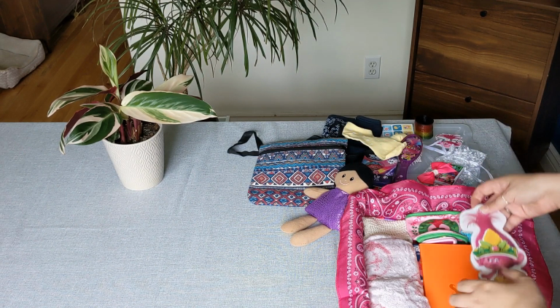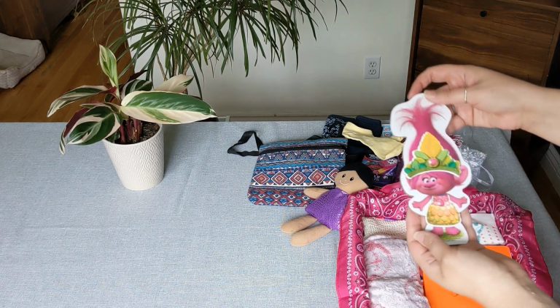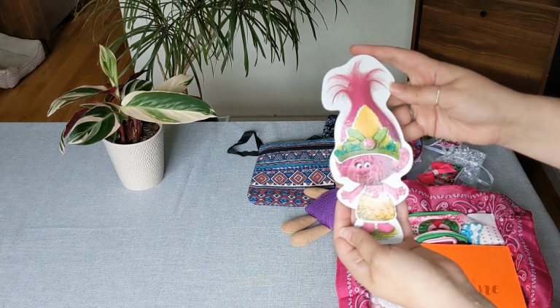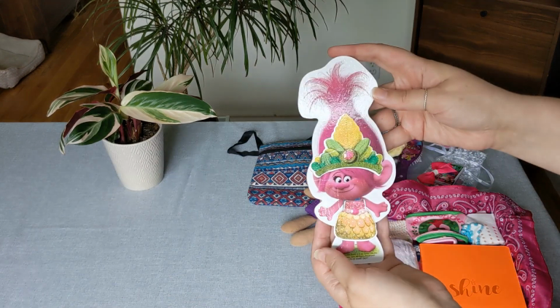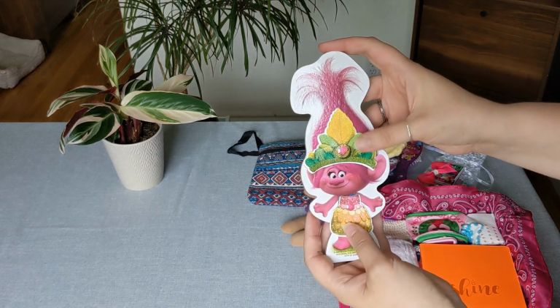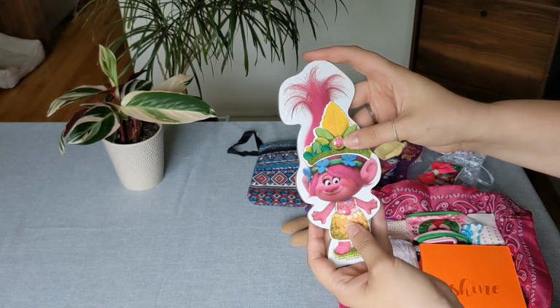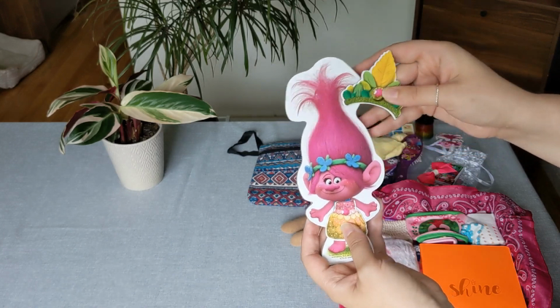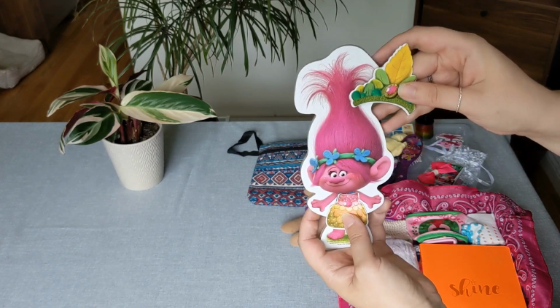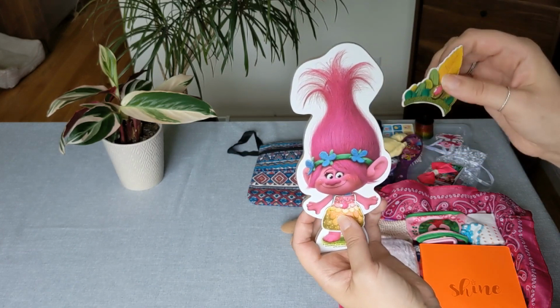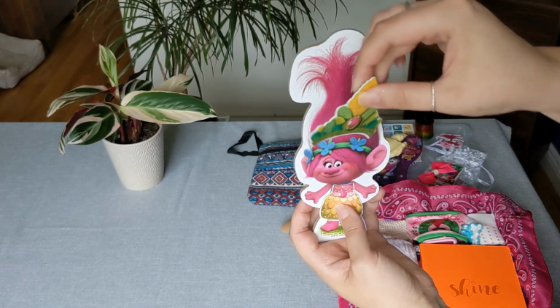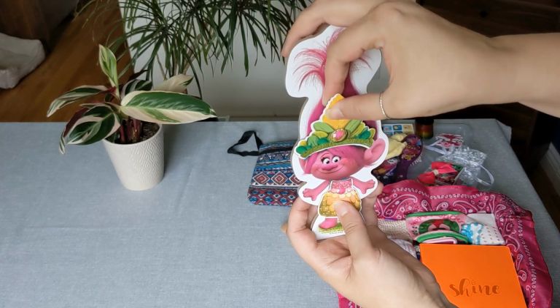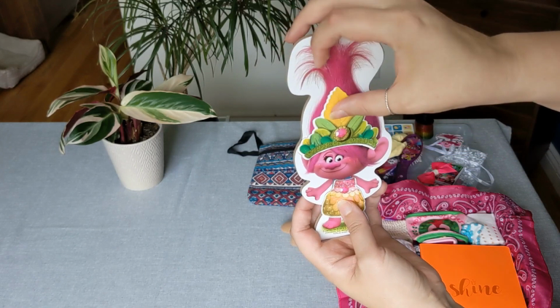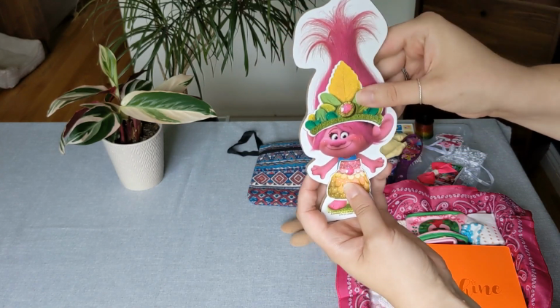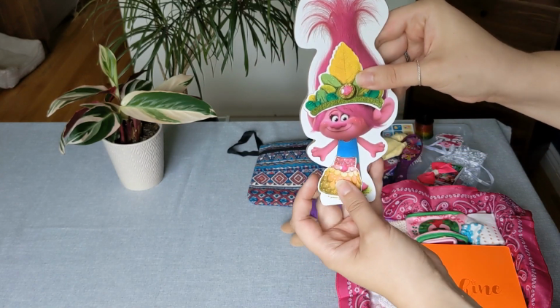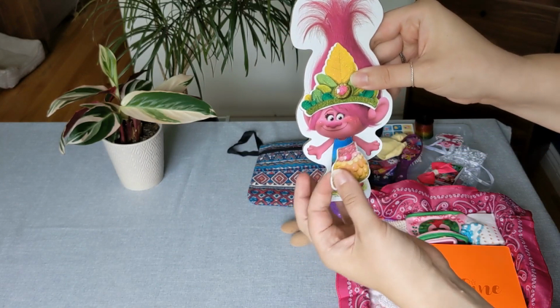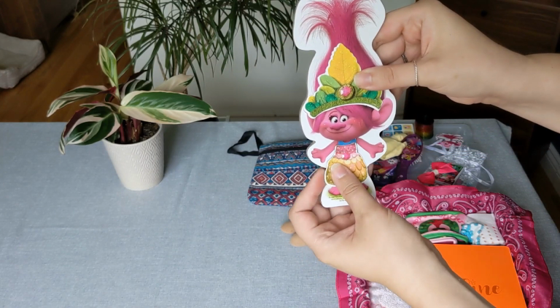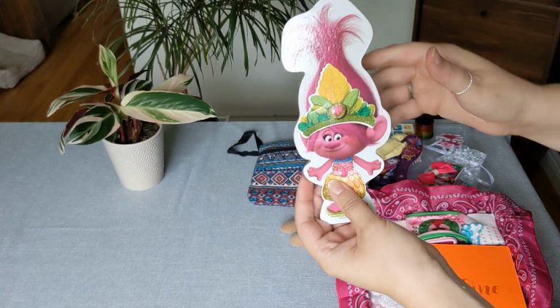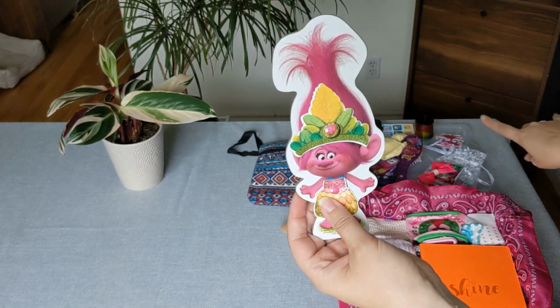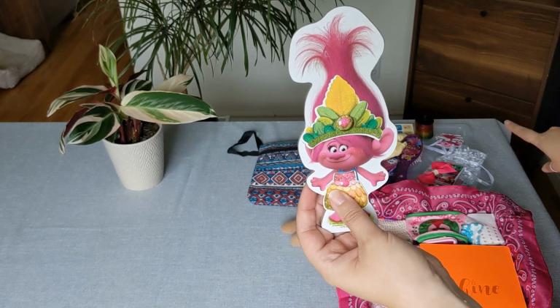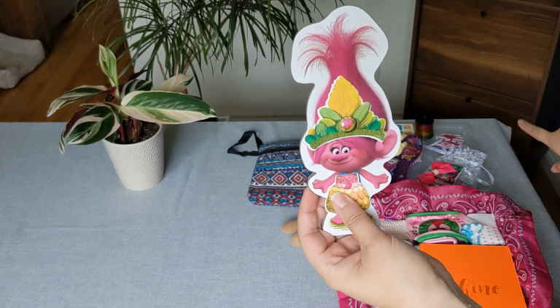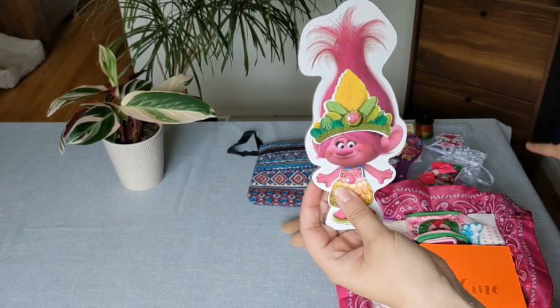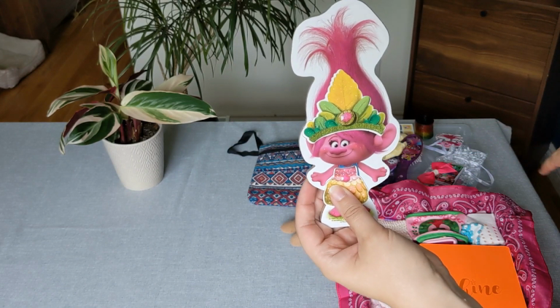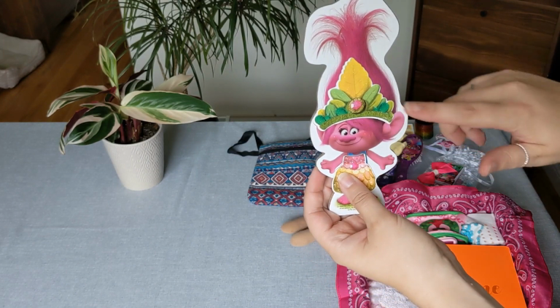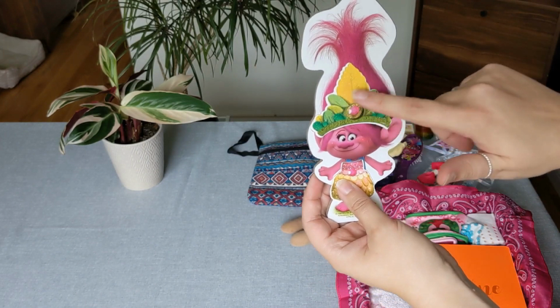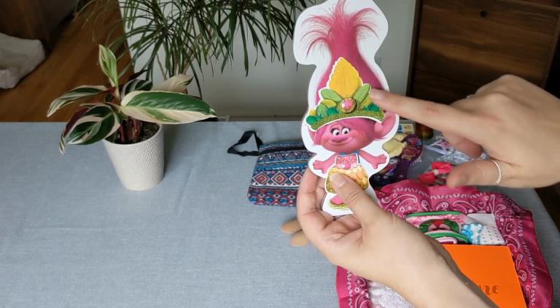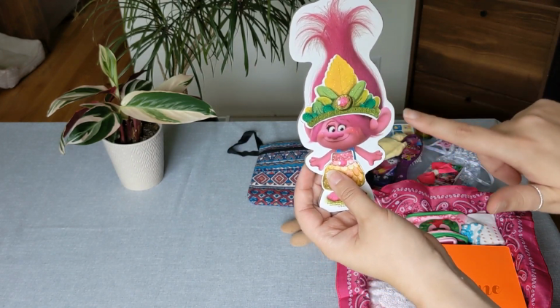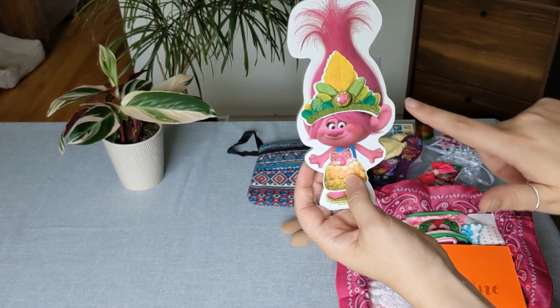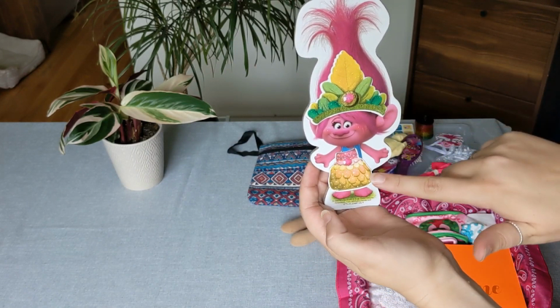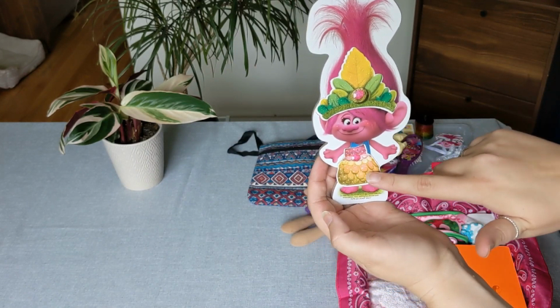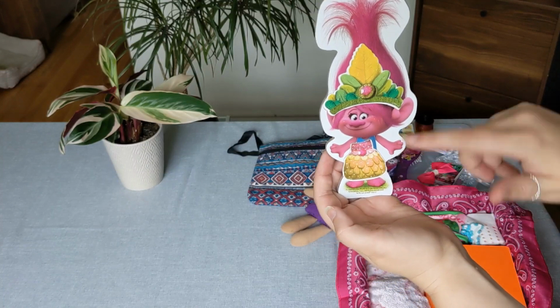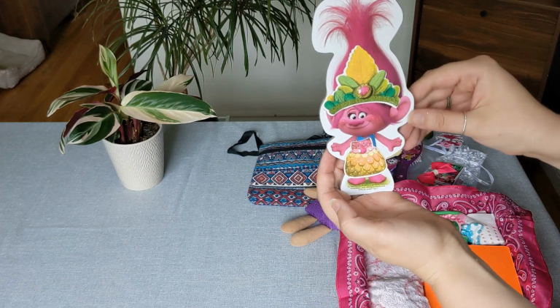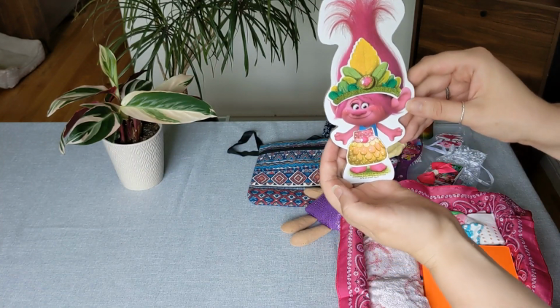I did find this little magnetic Poppy doll and you can change the outfits — that's what was in her puzzle — just some extra head pieces and costumes.